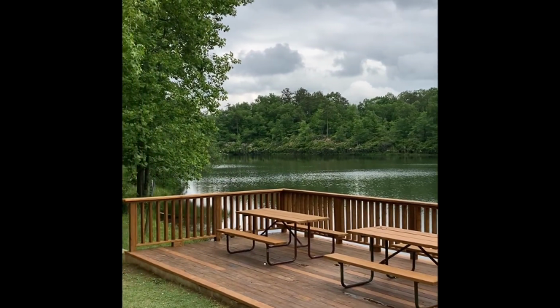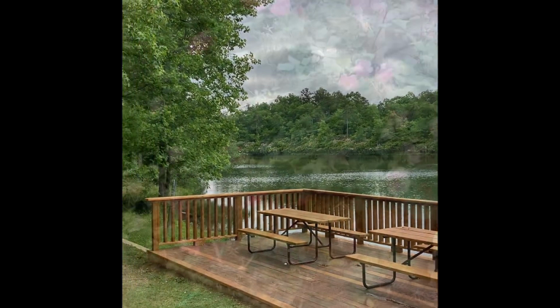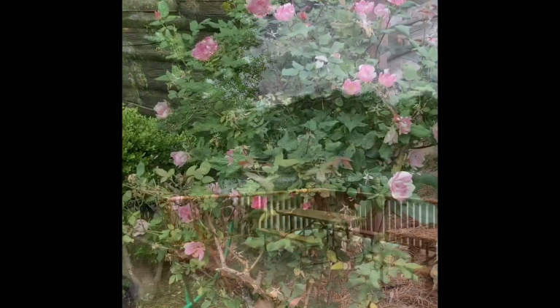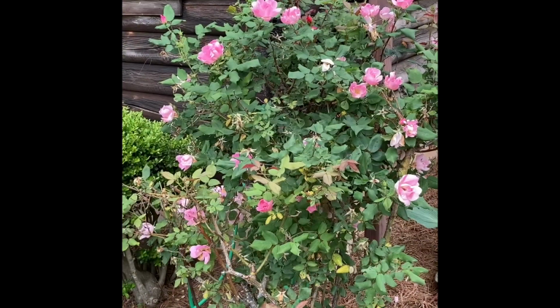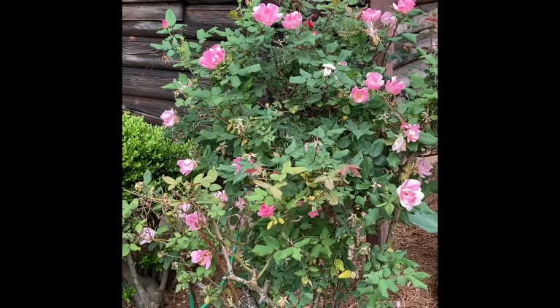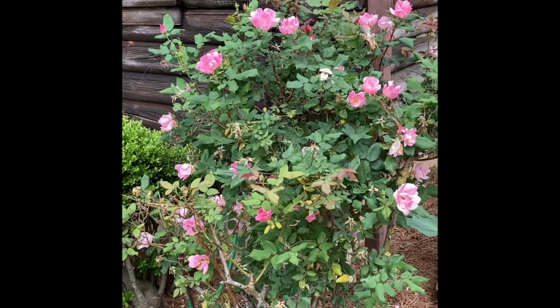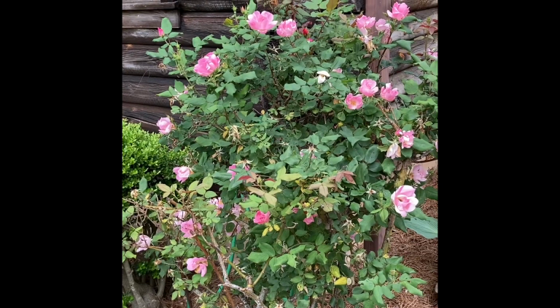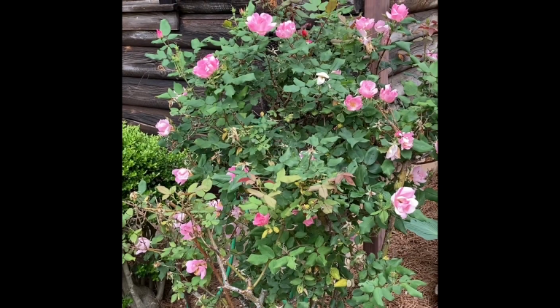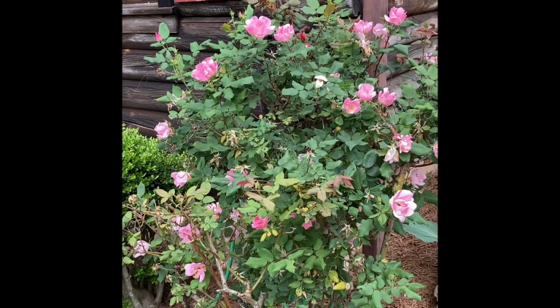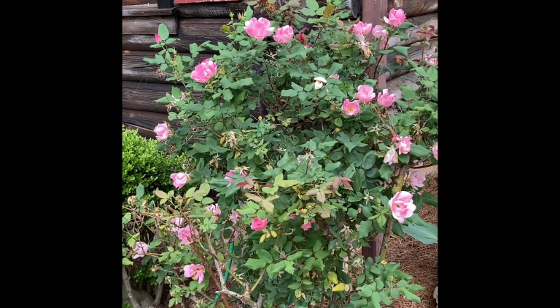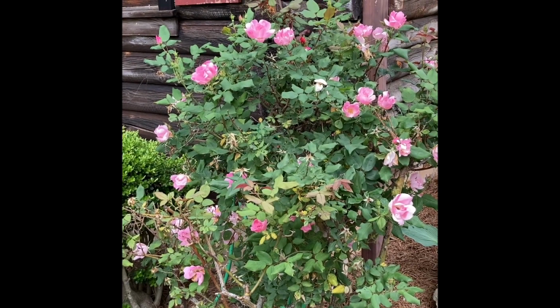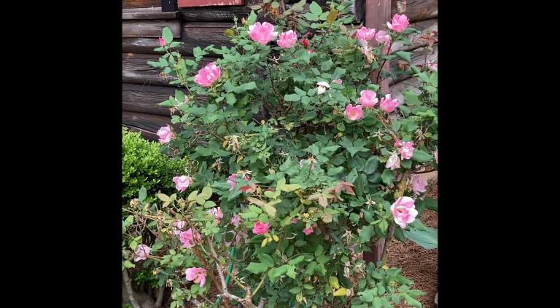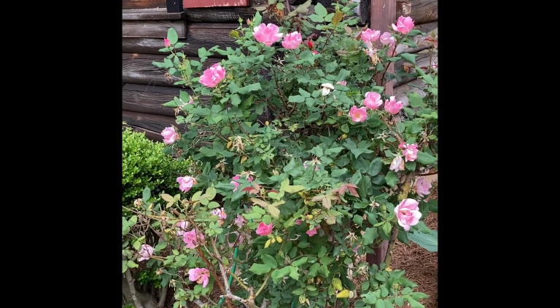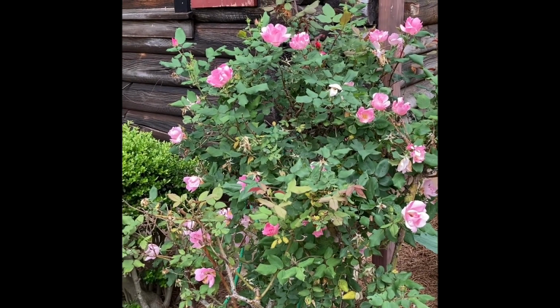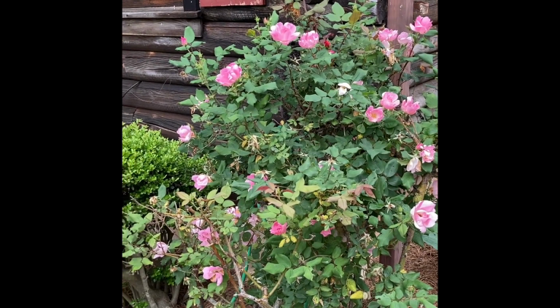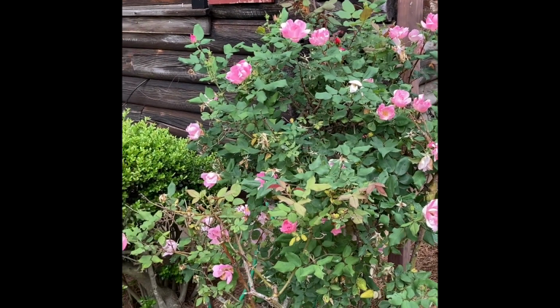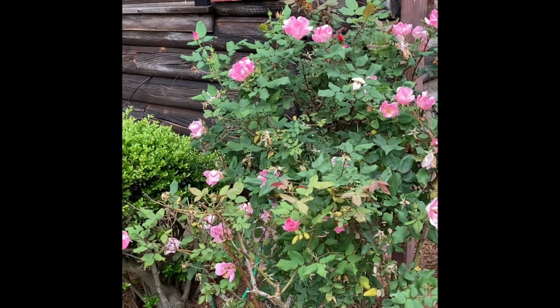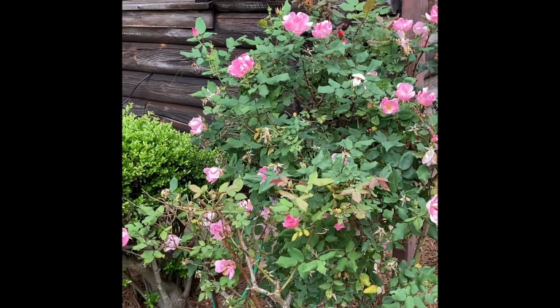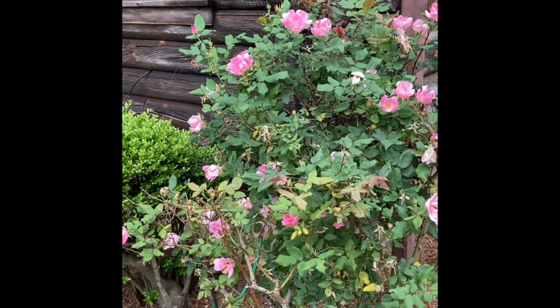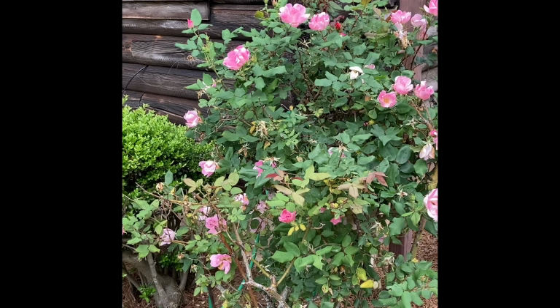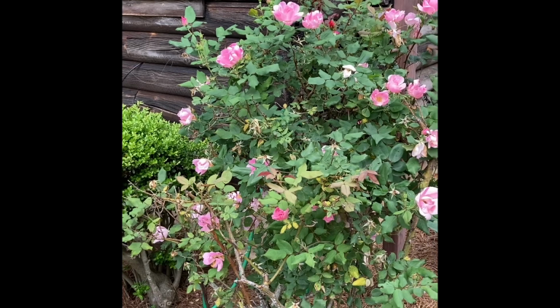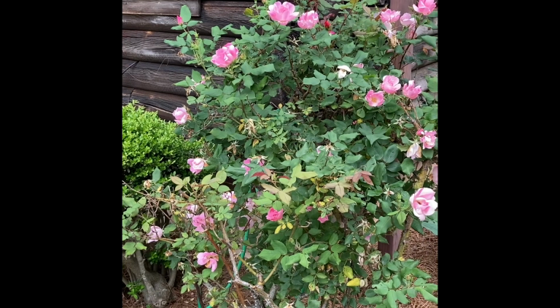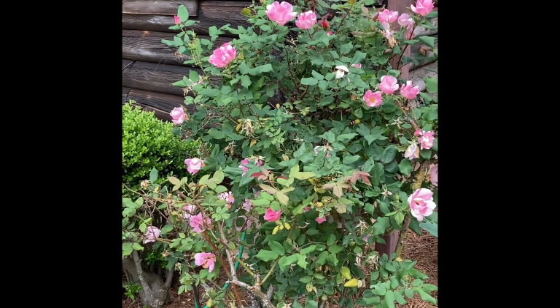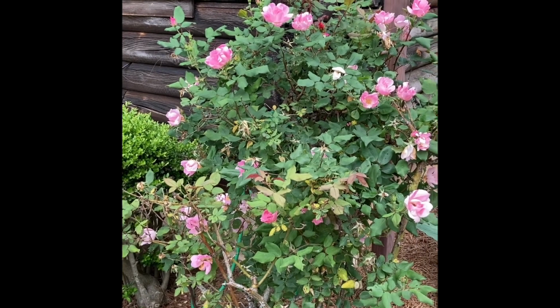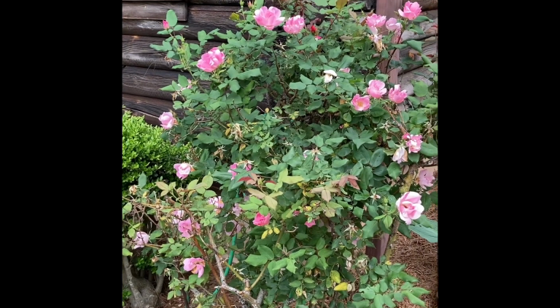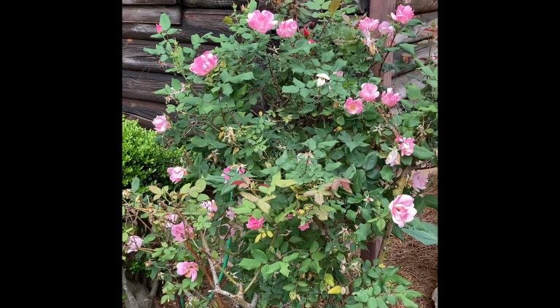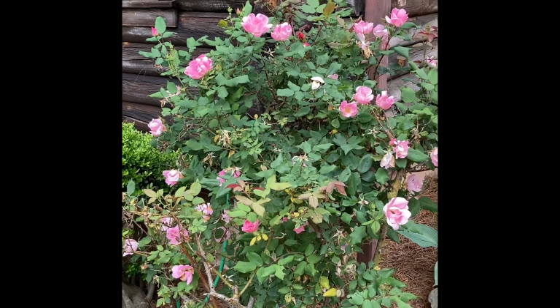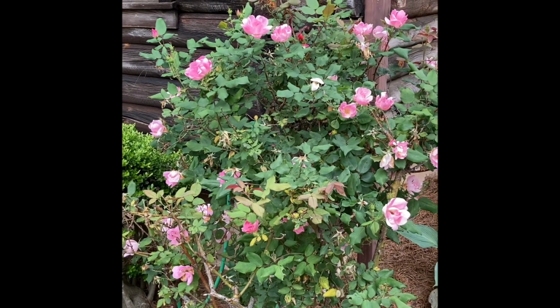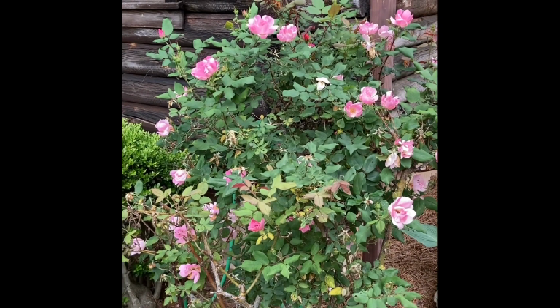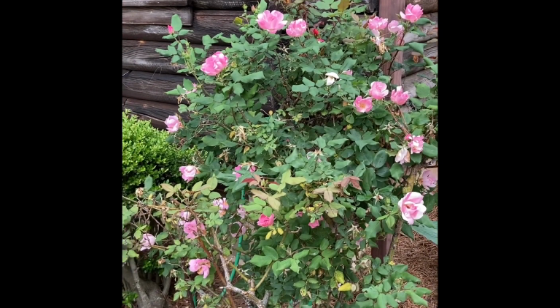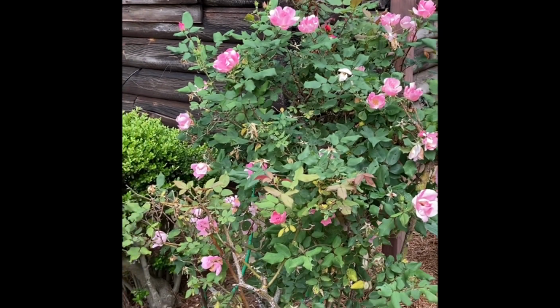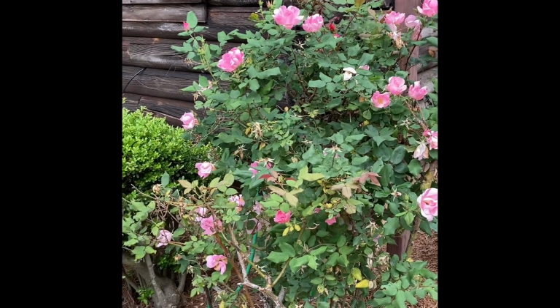They're either roses or knockout roses. If they're knockout roses, they're super hardy and easy to care for. The regular roses still do good, but they're a little more picky with bugs.